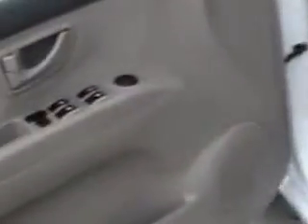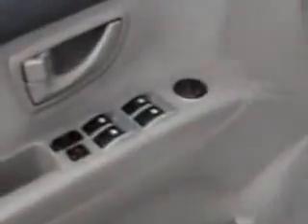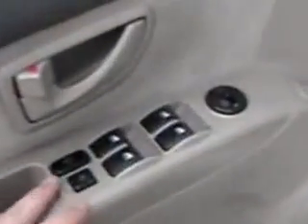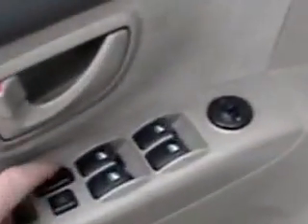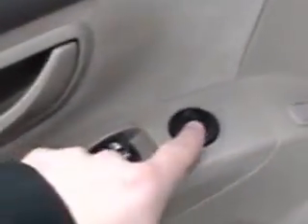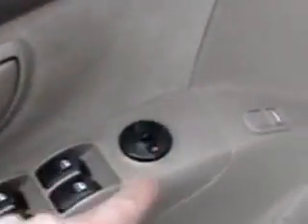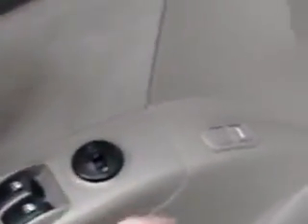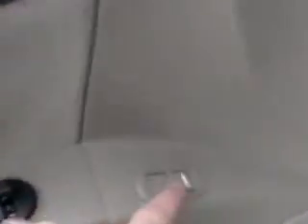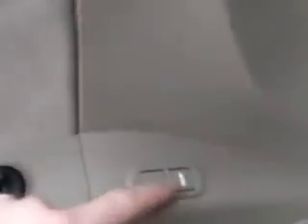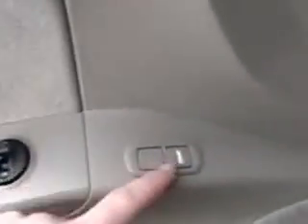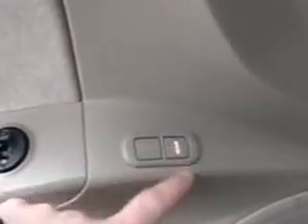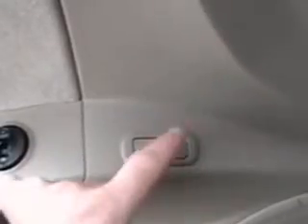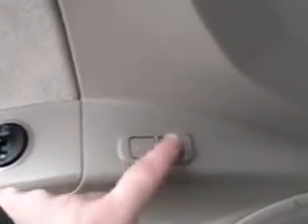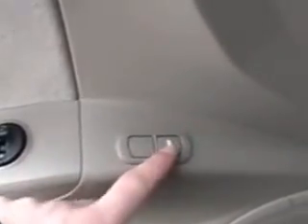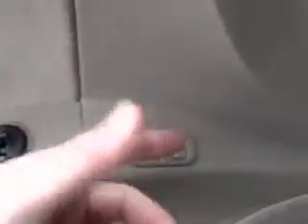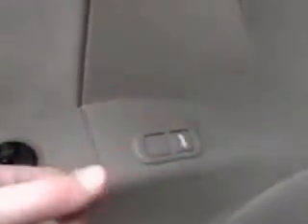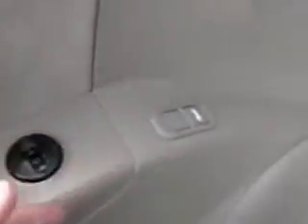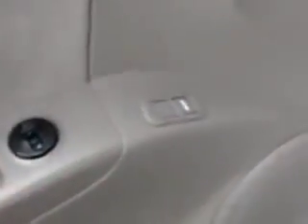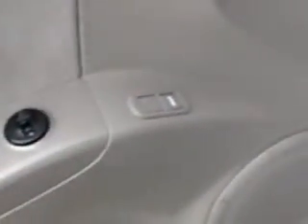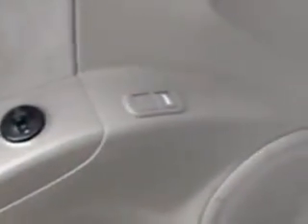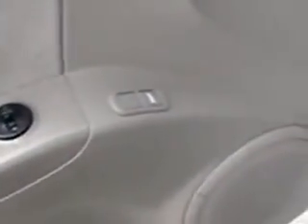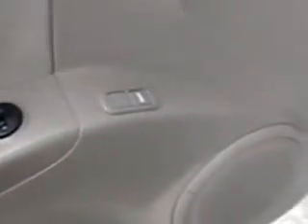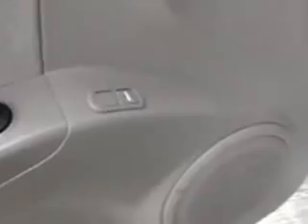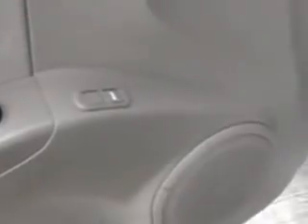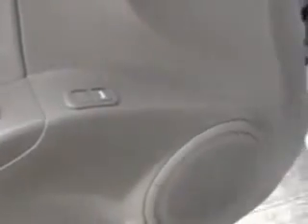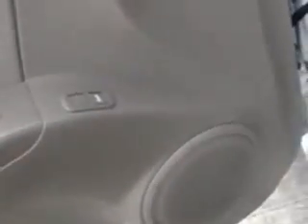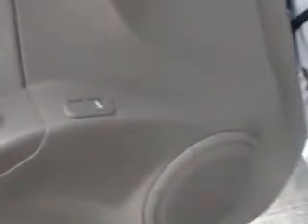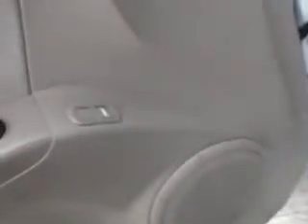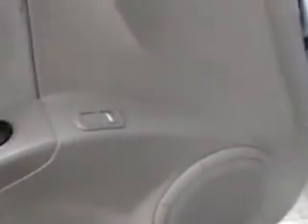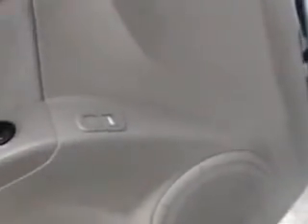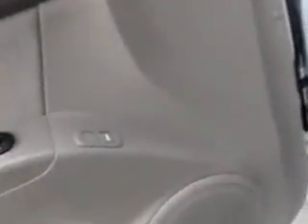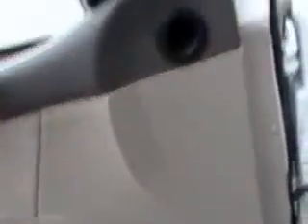Up front you've got power windows, power locks, power mirrors. You can actually release the back glass from right here. You can also do that on the back door with the key — just turn it two clicks to the right and it'll release the glass.